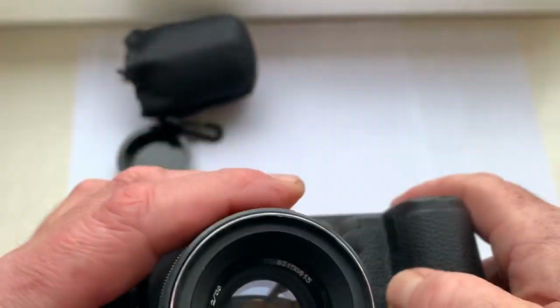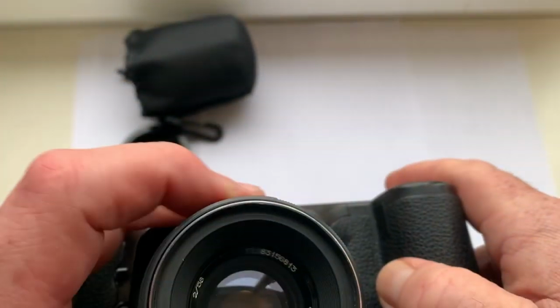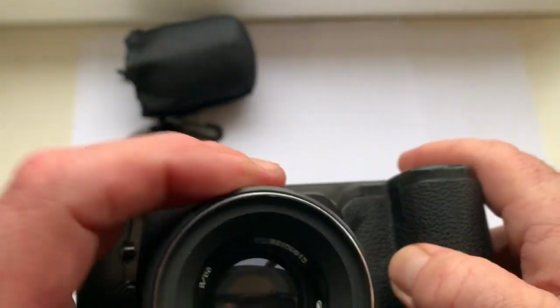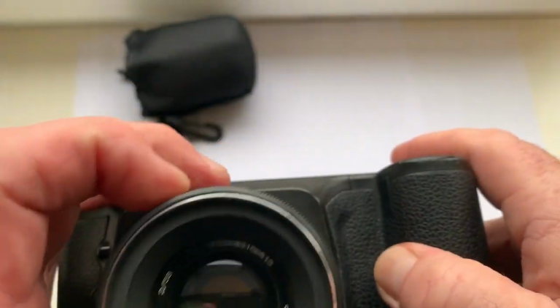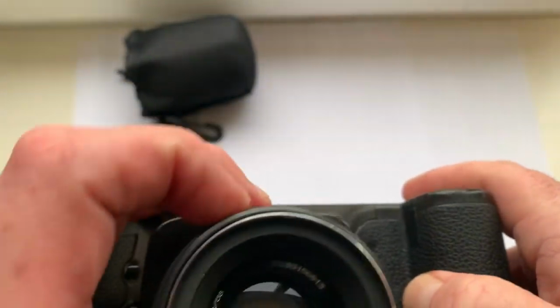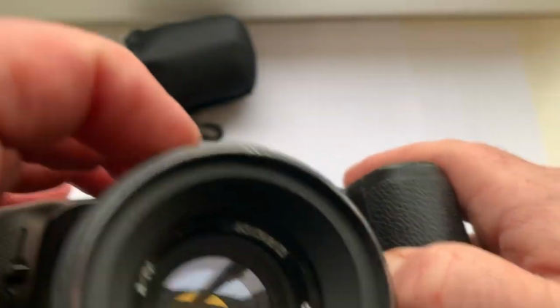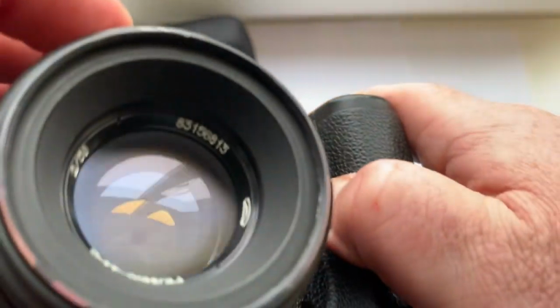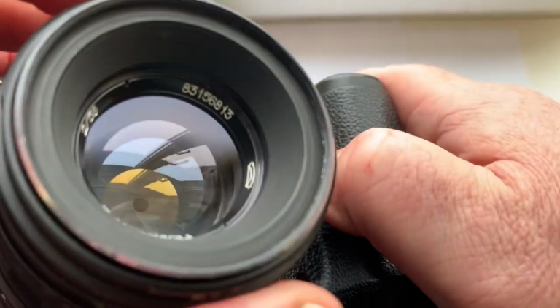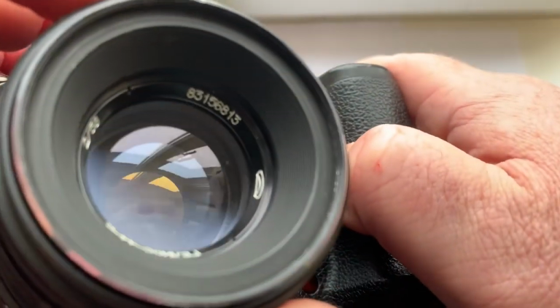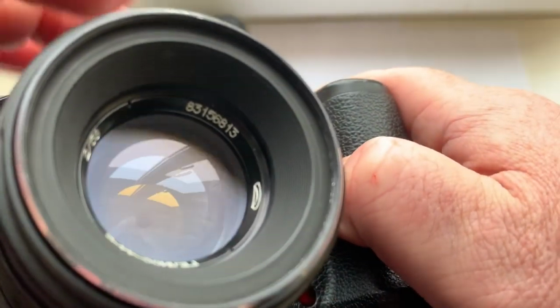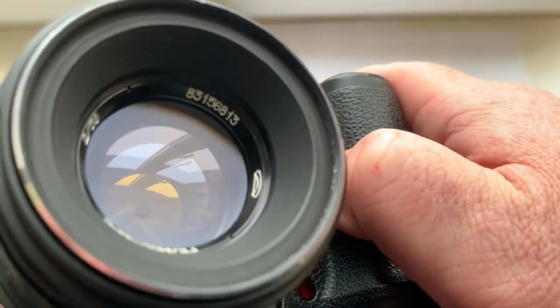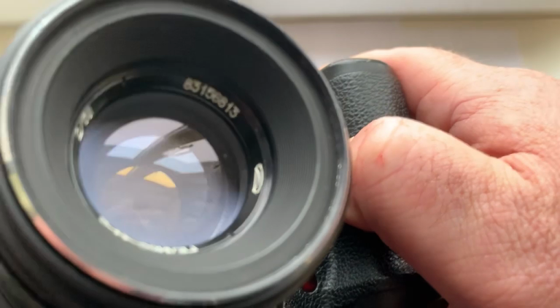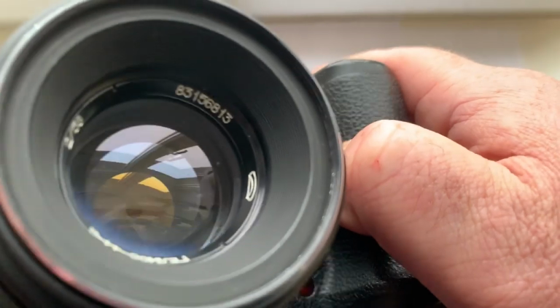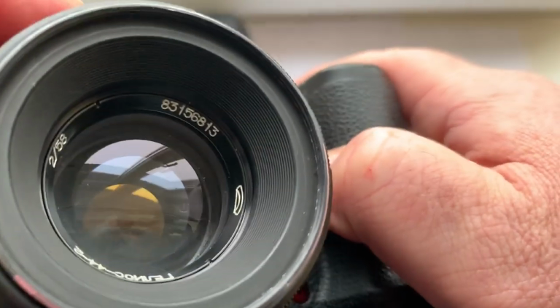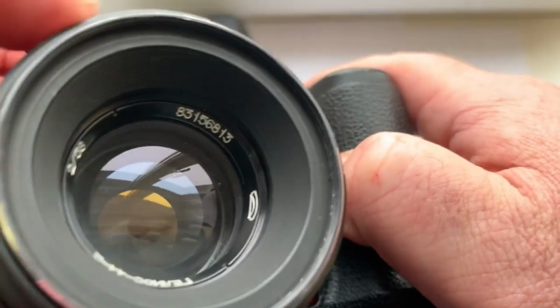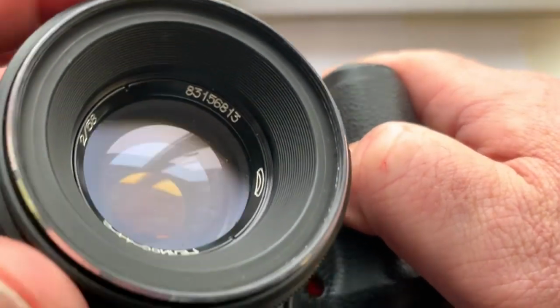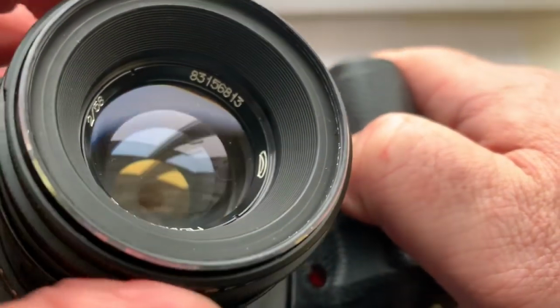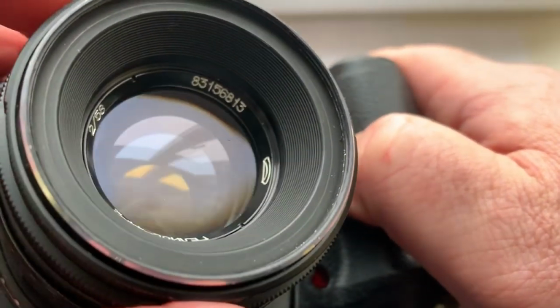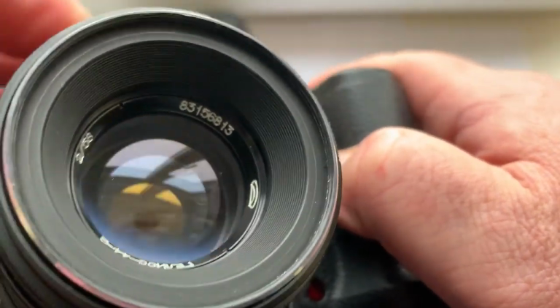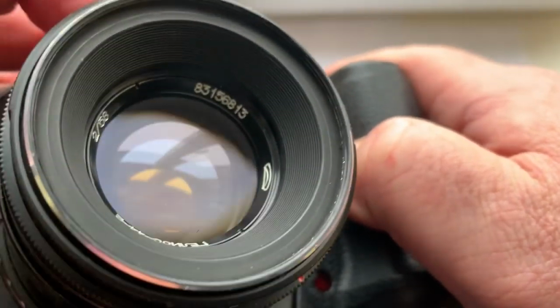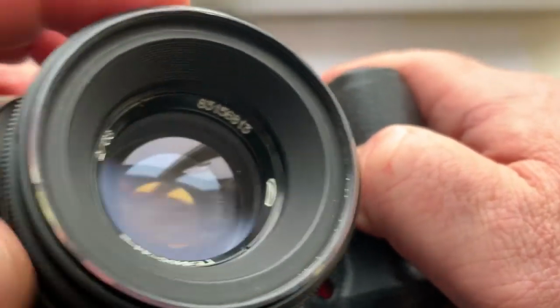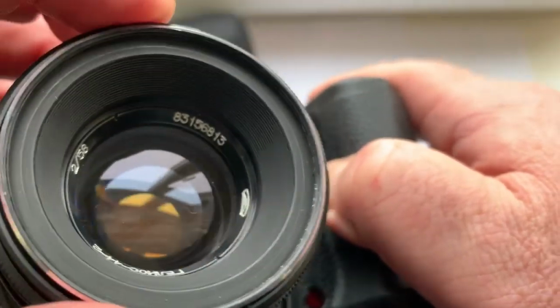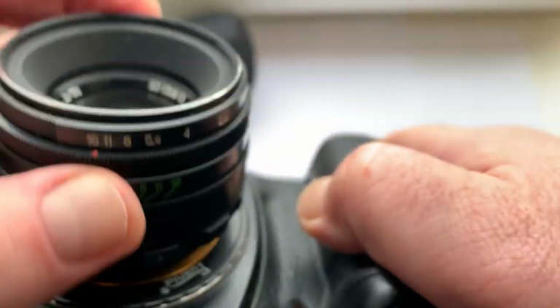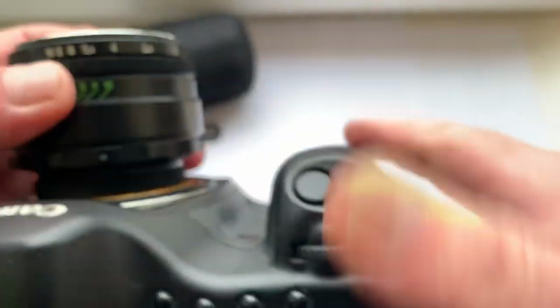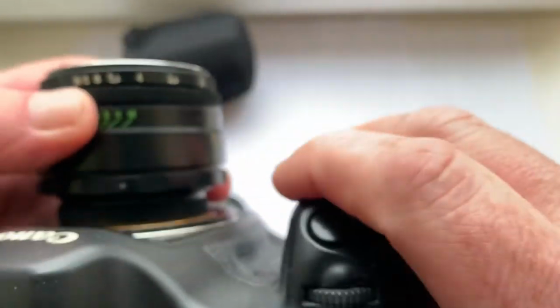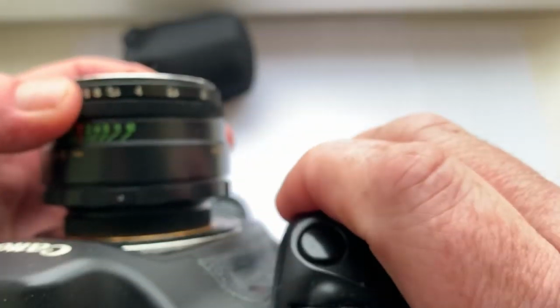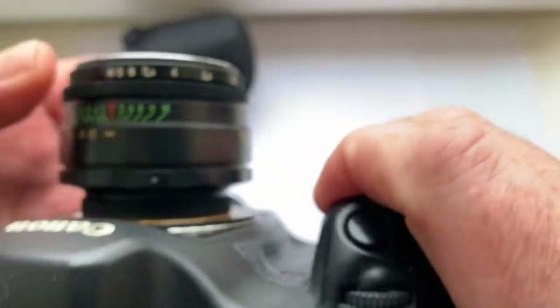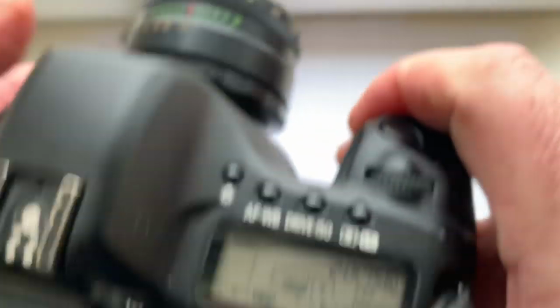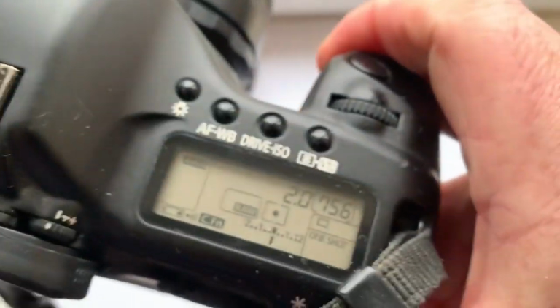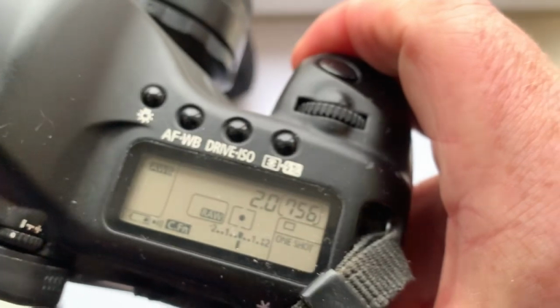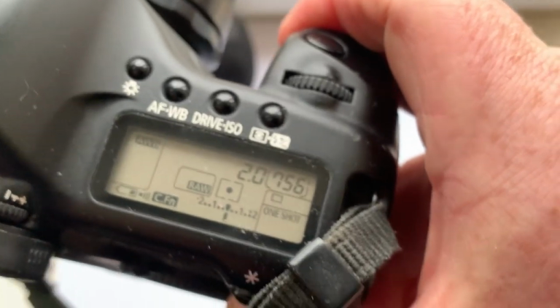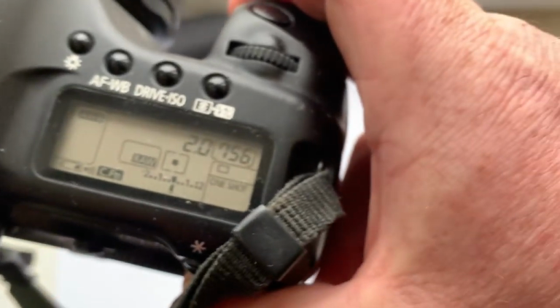Look, aperture works perfectly. When you're focusing...